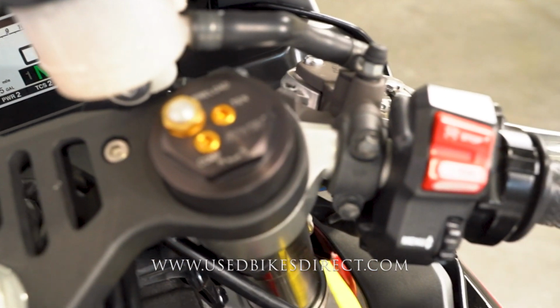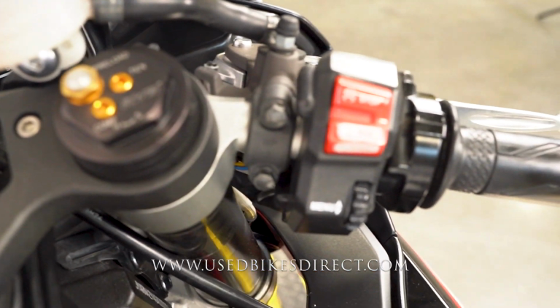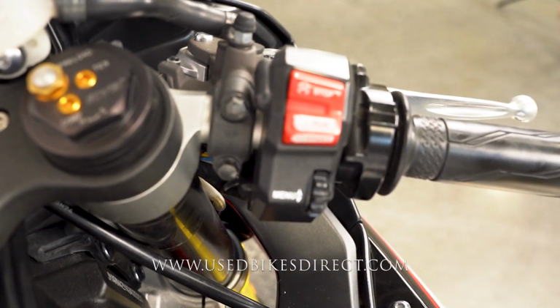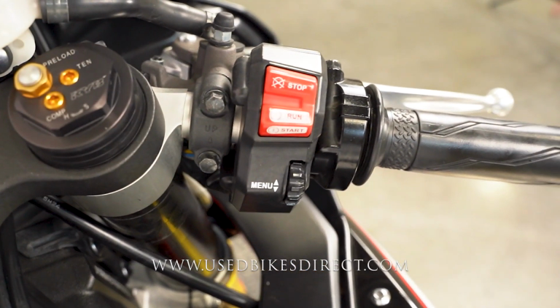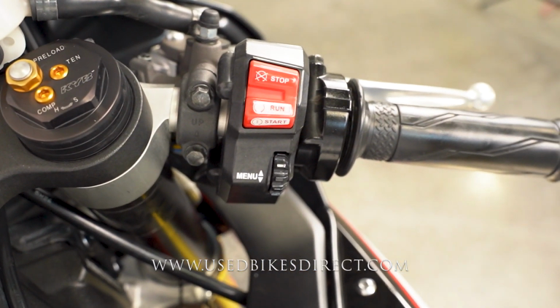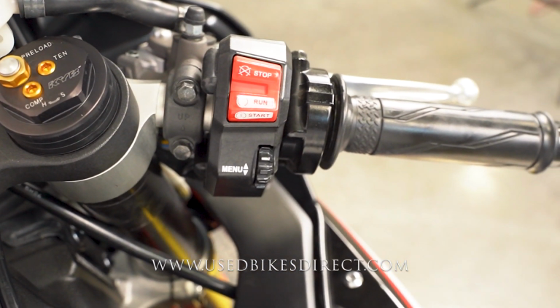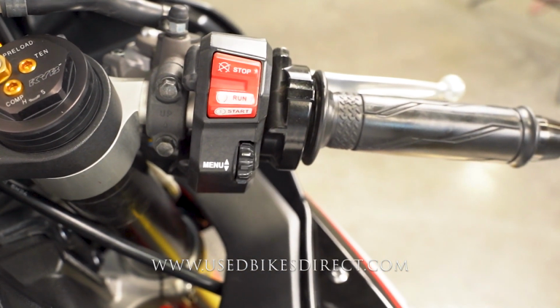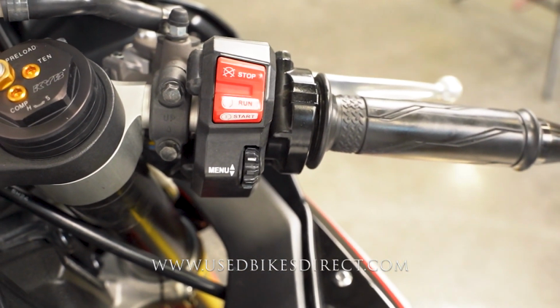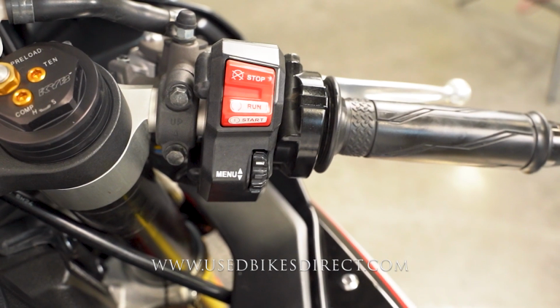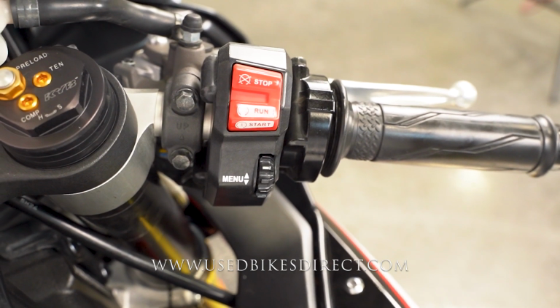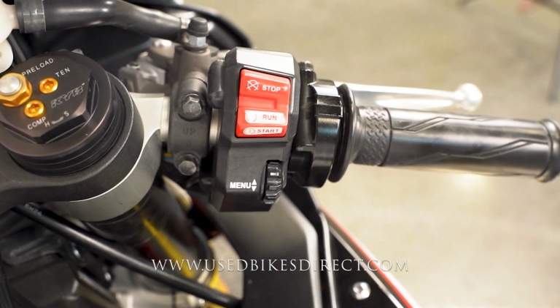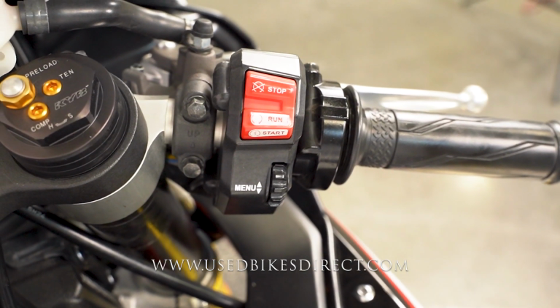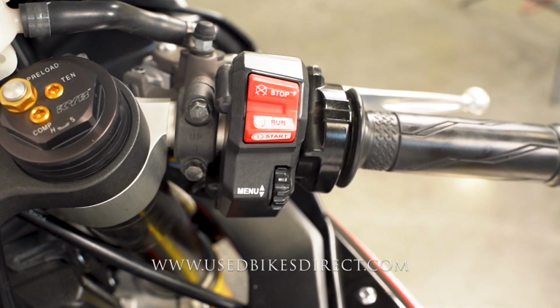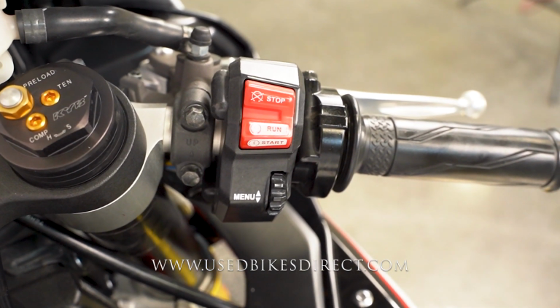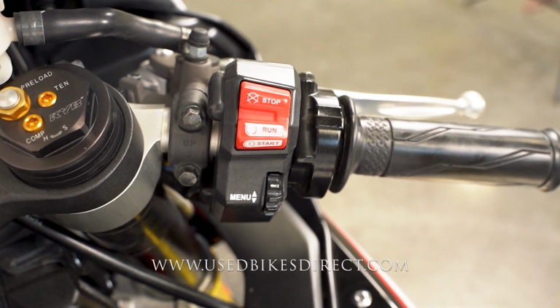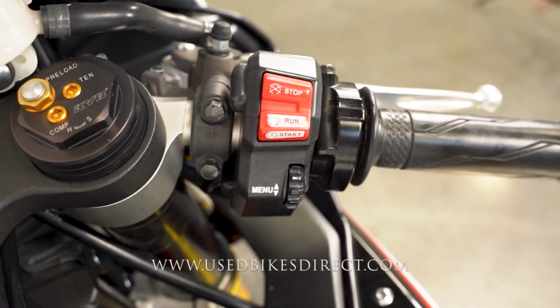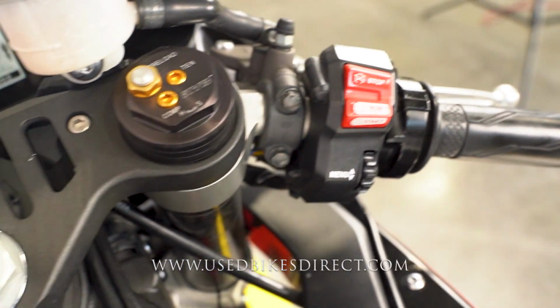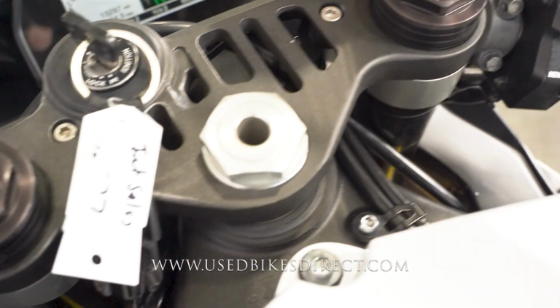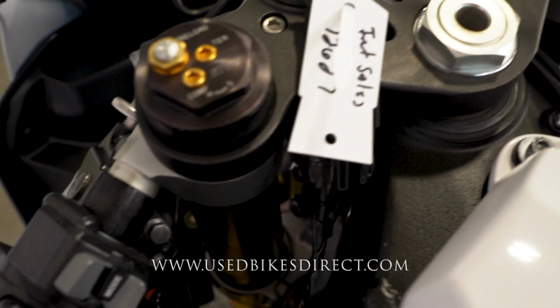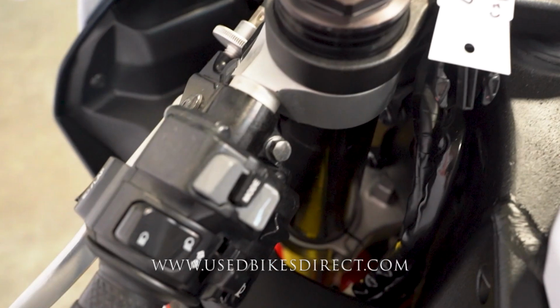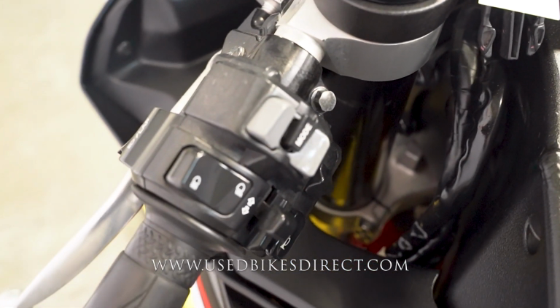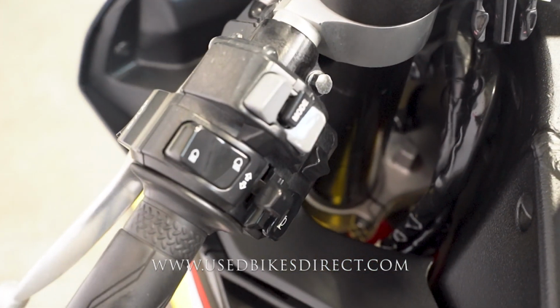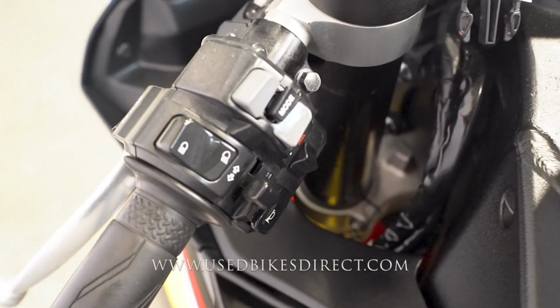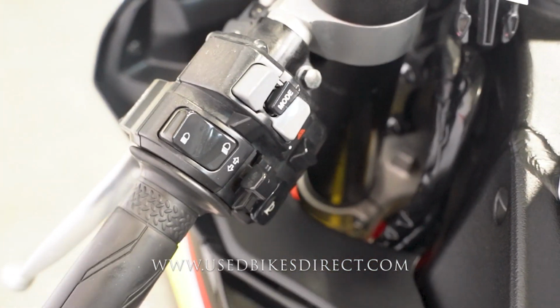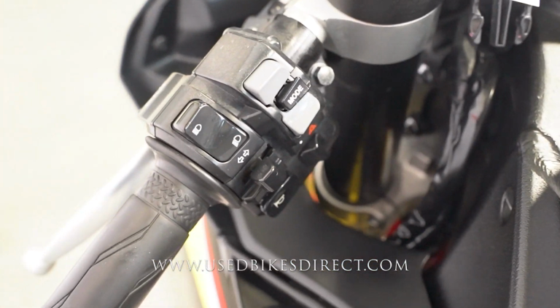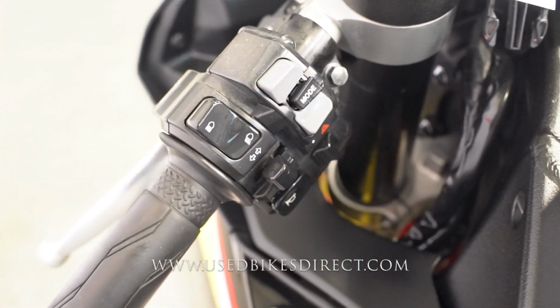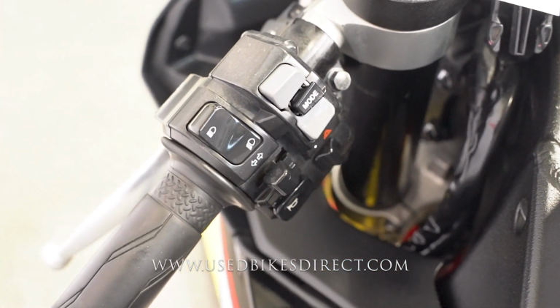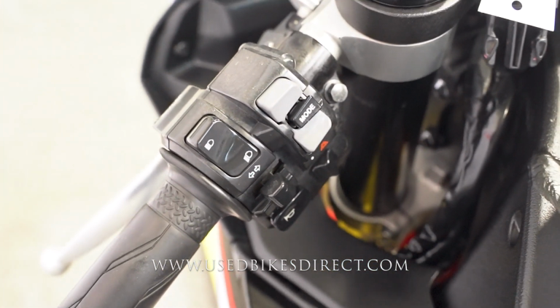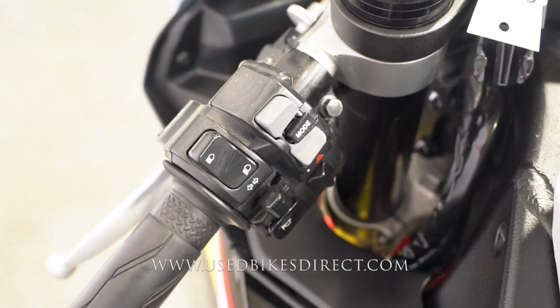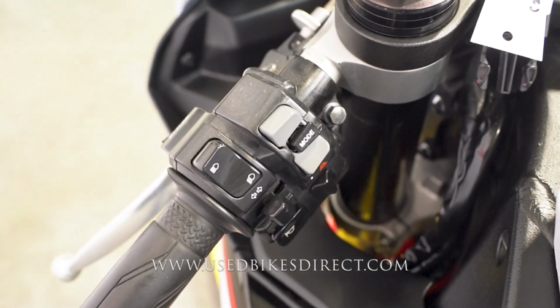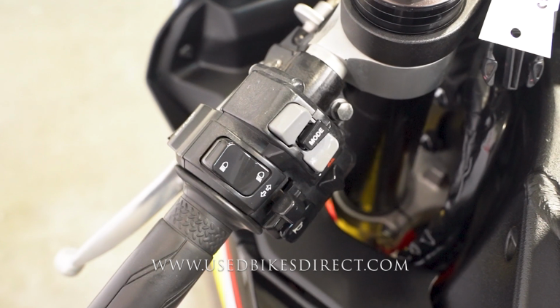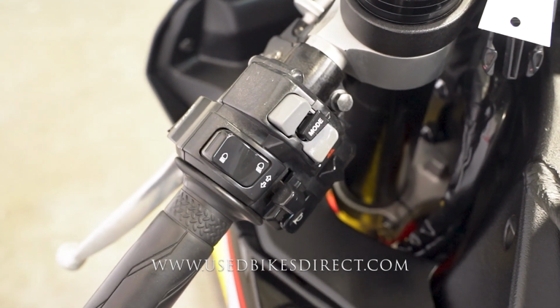The right side handlebar is going to have that starter button integrated into the kill switch for a nice clean look, with the menu scroll underneath that. As you sweep over to the left side, you have the usual headlight, turn signal, and horn, as well as your four-way emergency flashers and those mode menu select buttons right there at your fingertips.